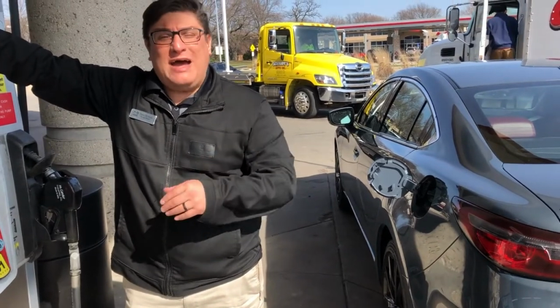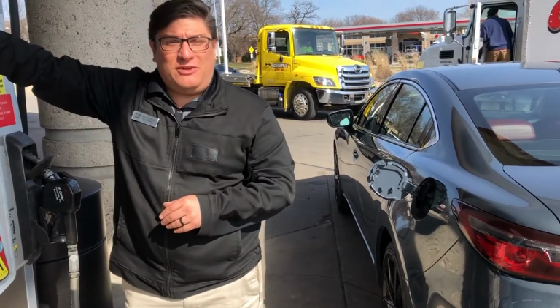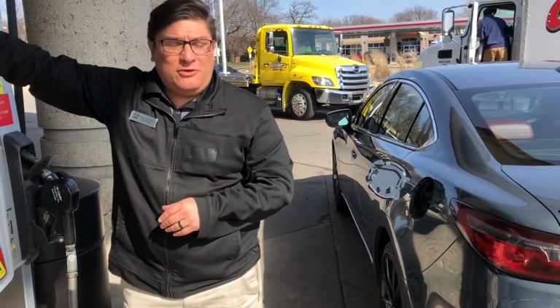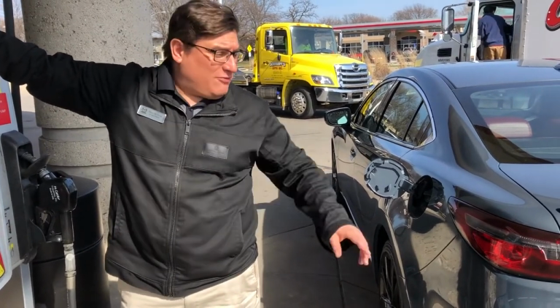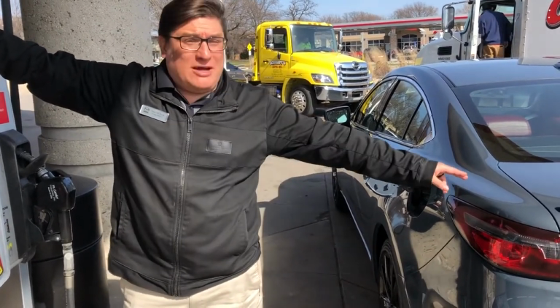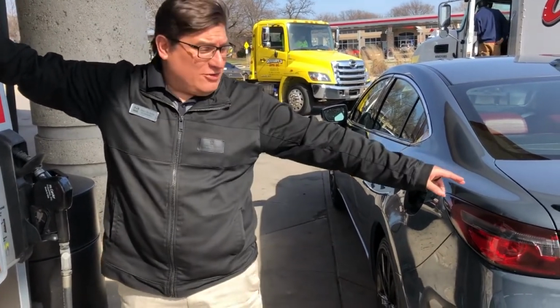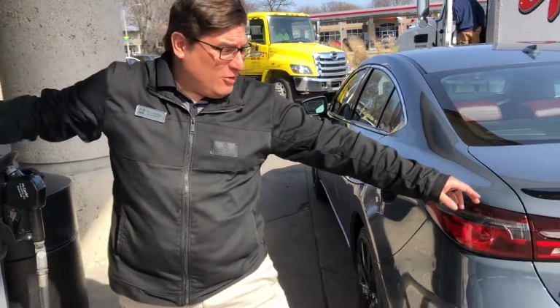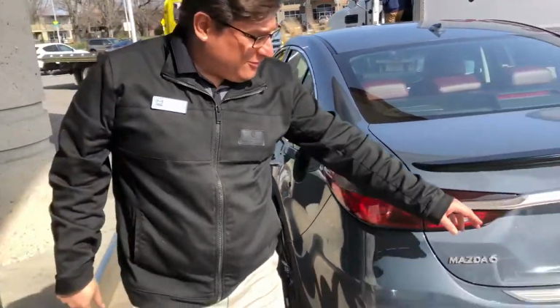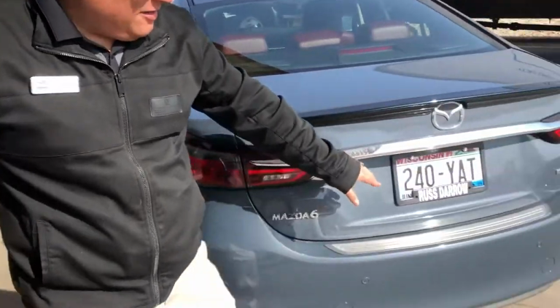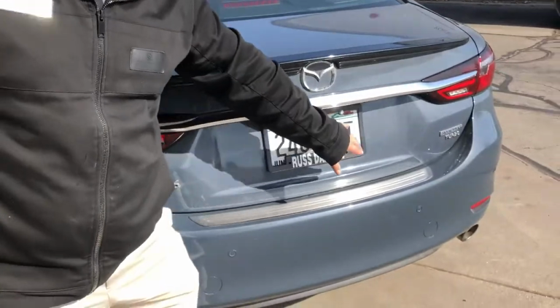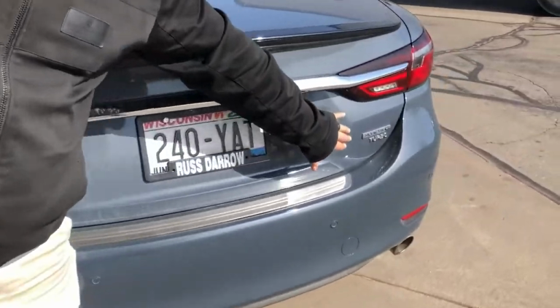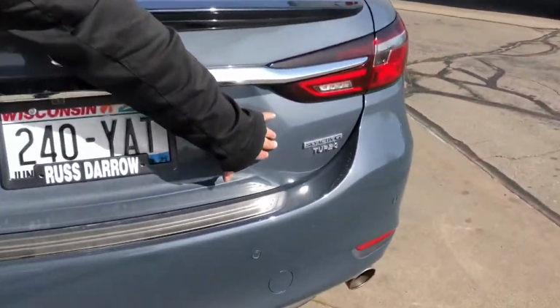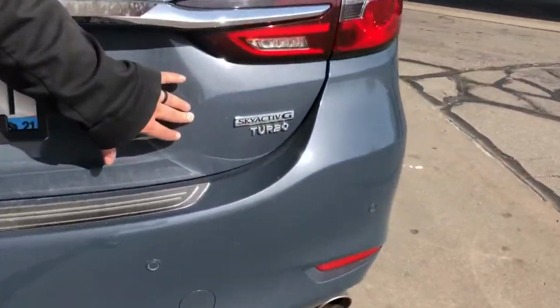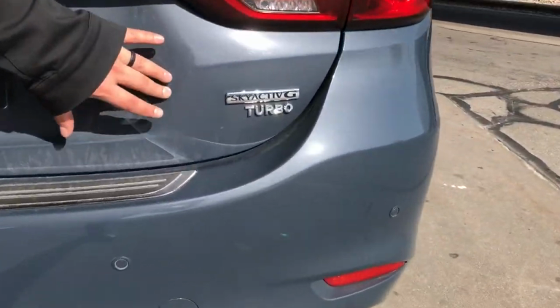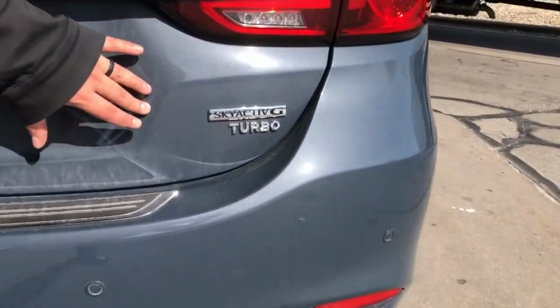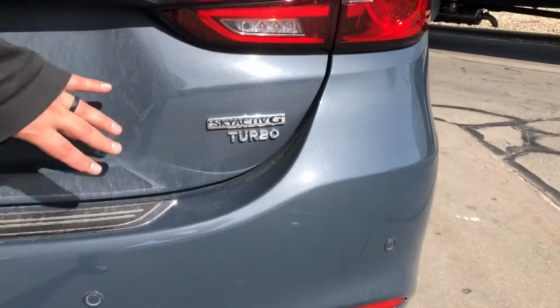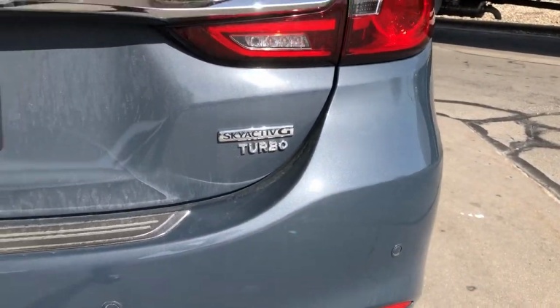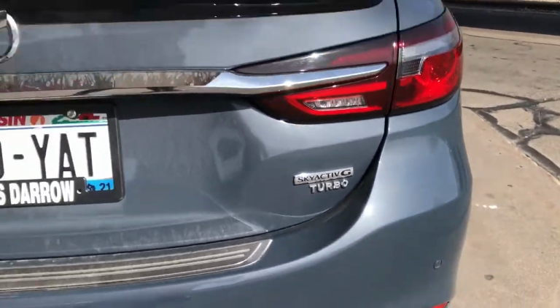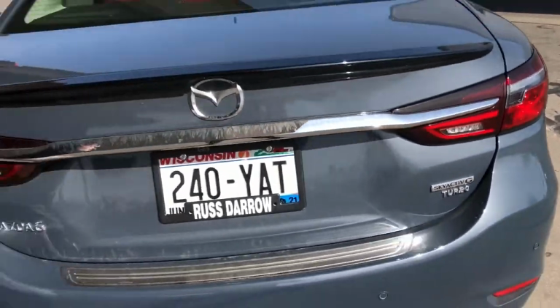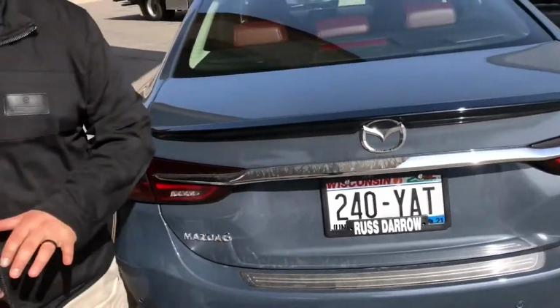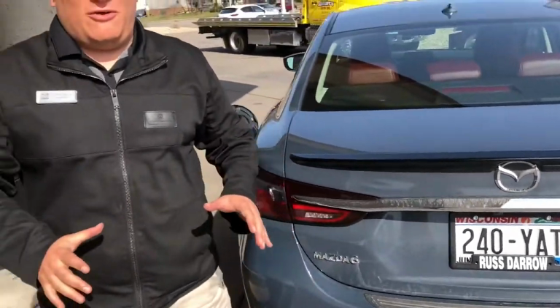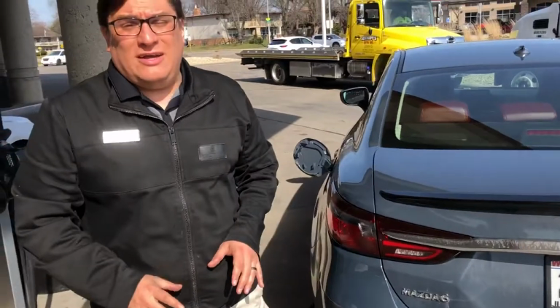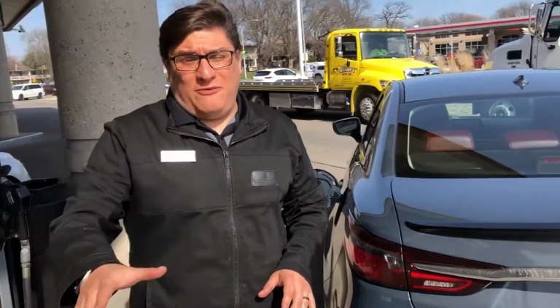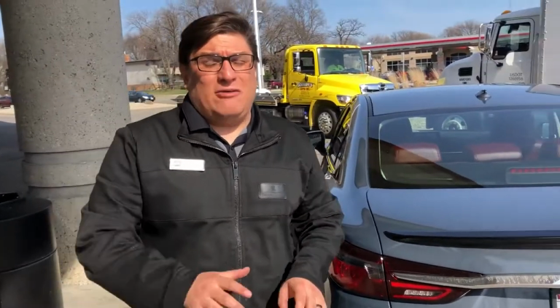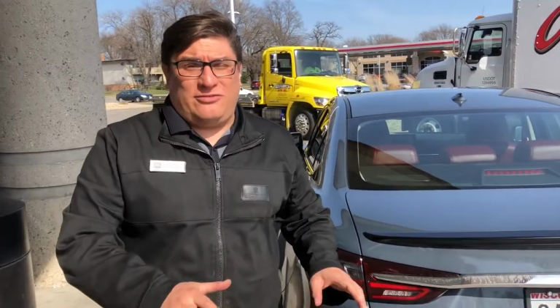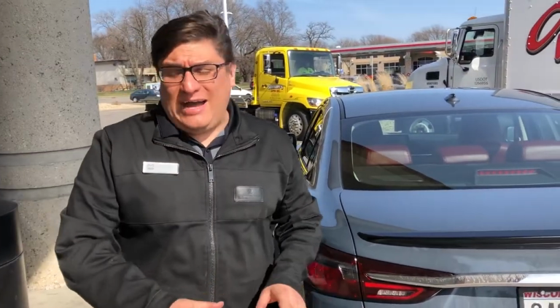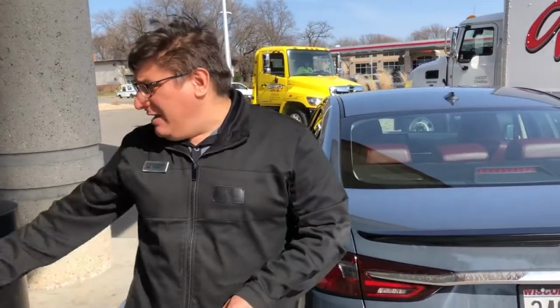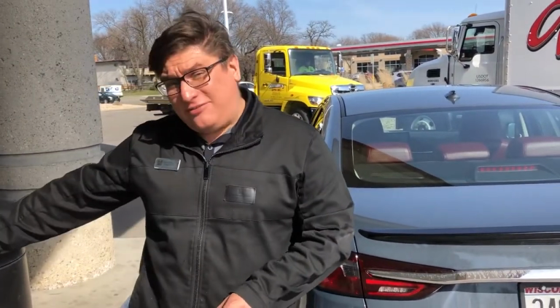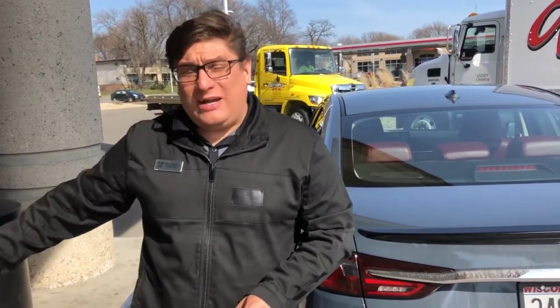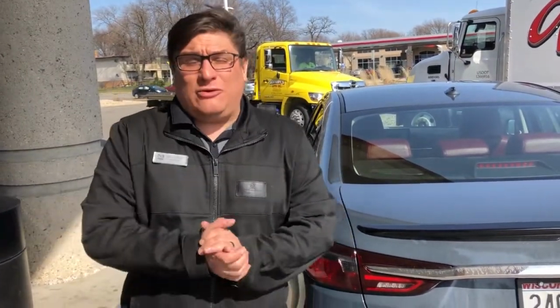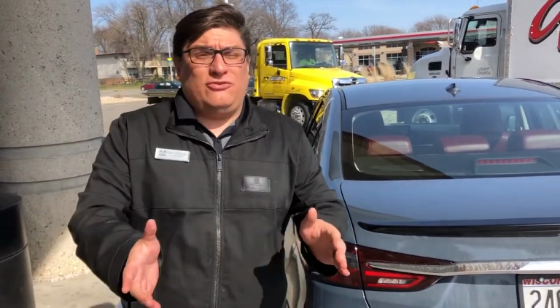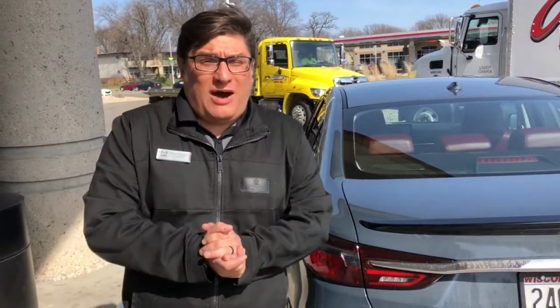If you have a positive turbo like this guy, you want to run 91 octane to get maximum power and also maximum longevity out of your engine. Now, if you're running a regular Skyactiv, 87 or 89 will do you just fine.